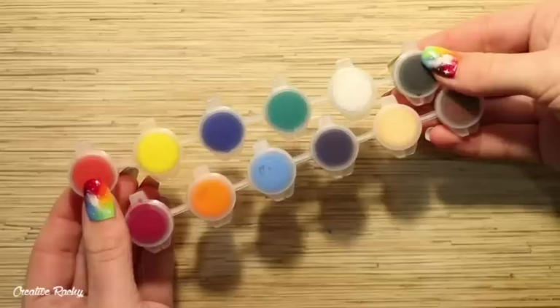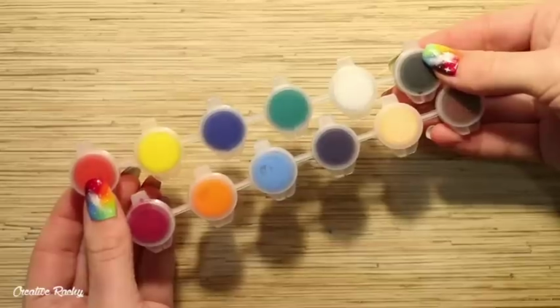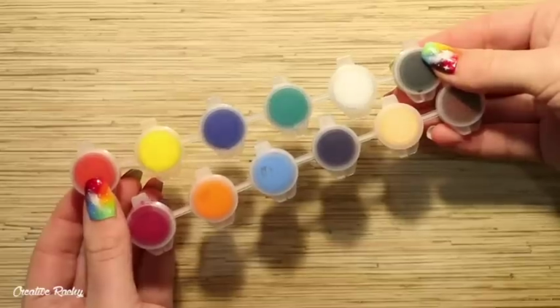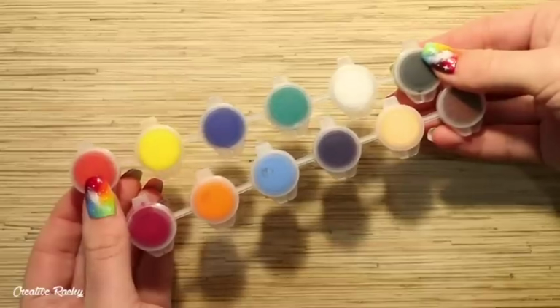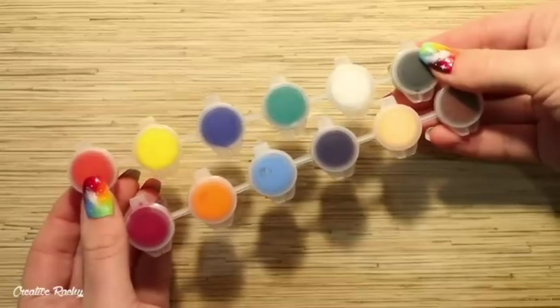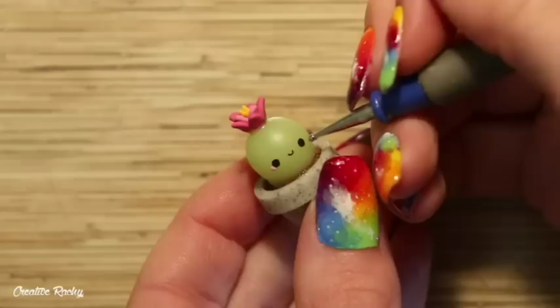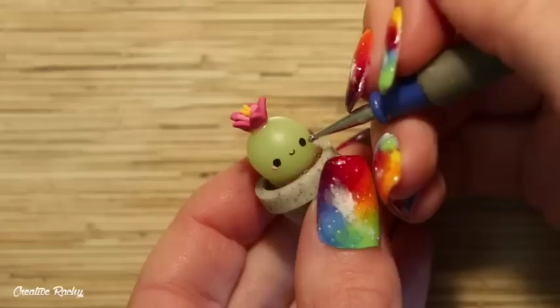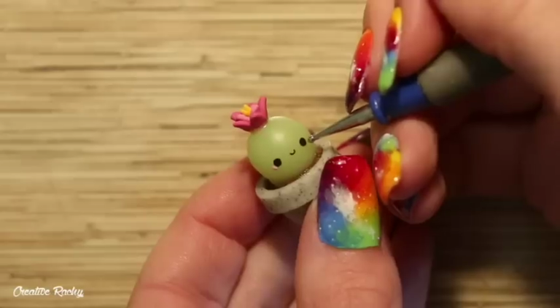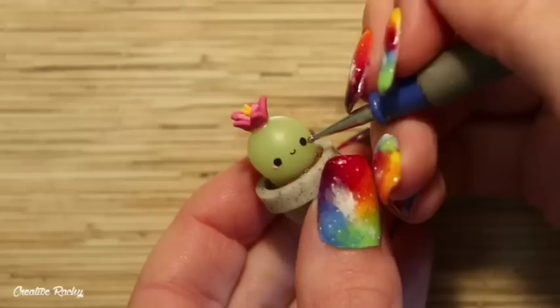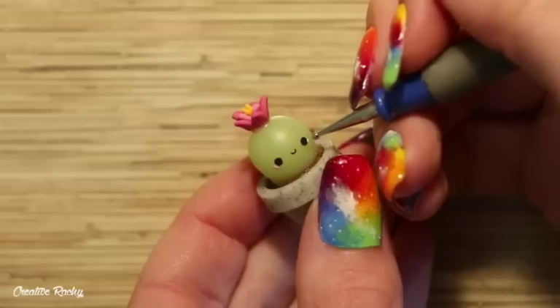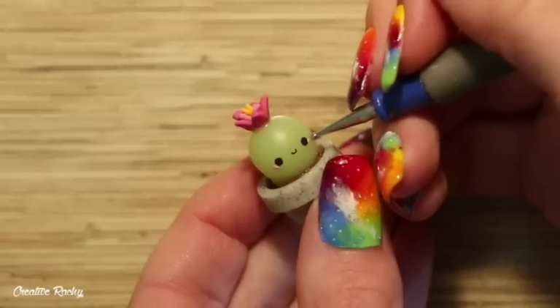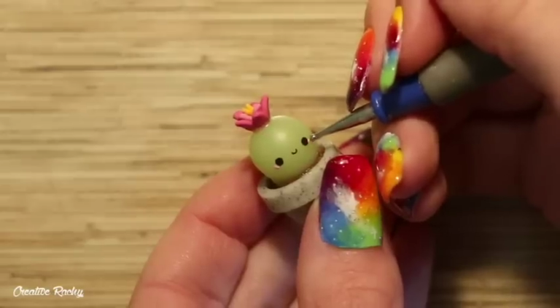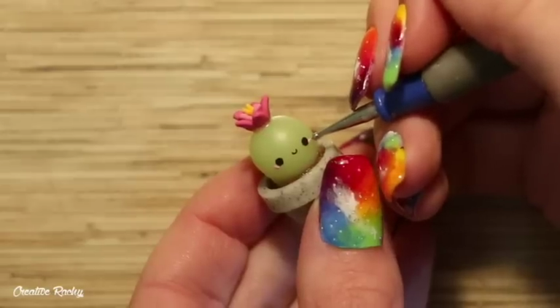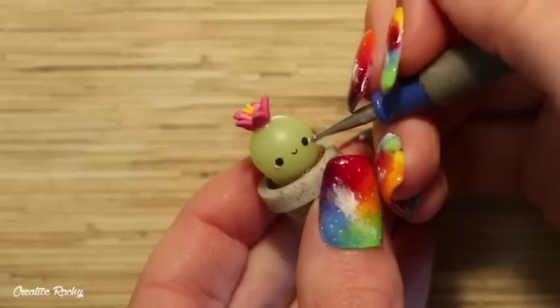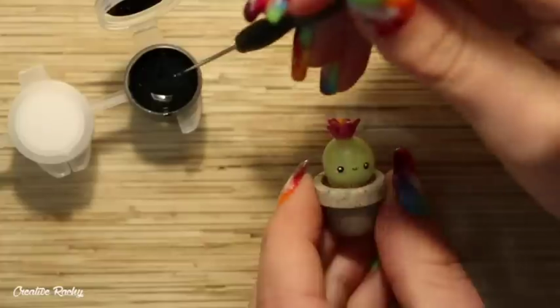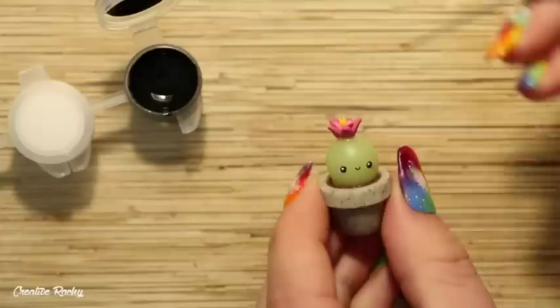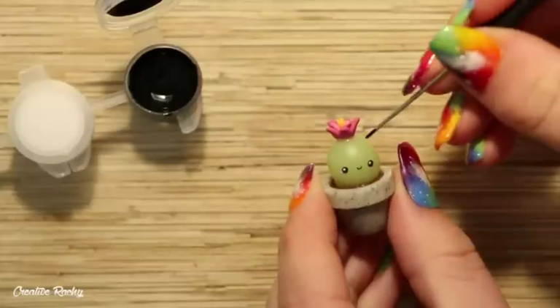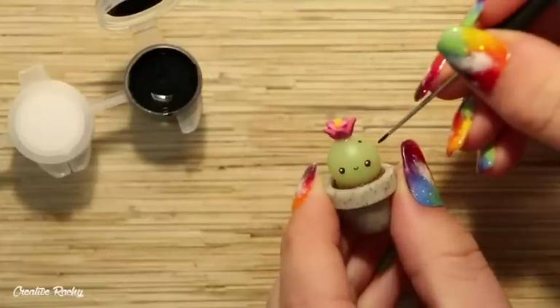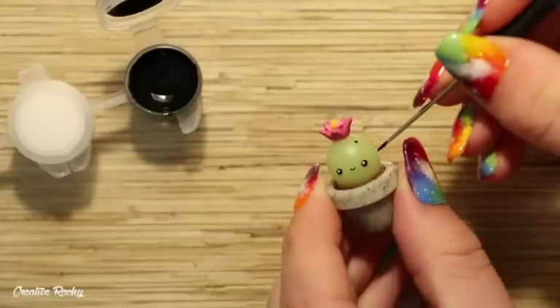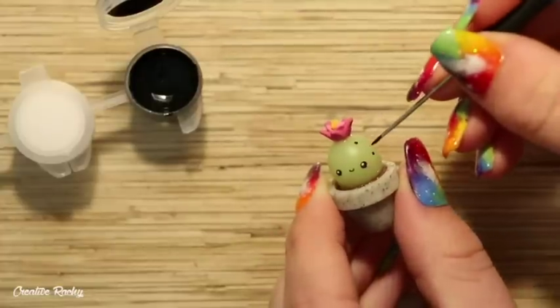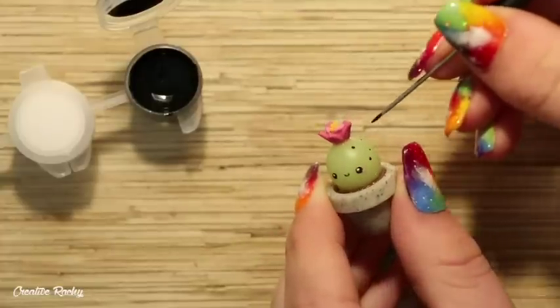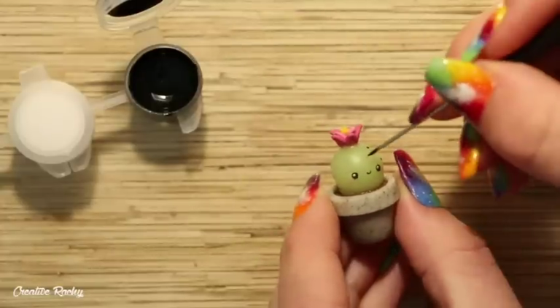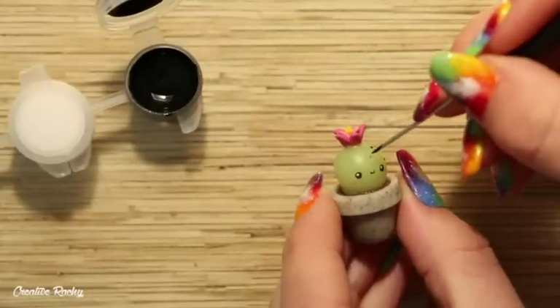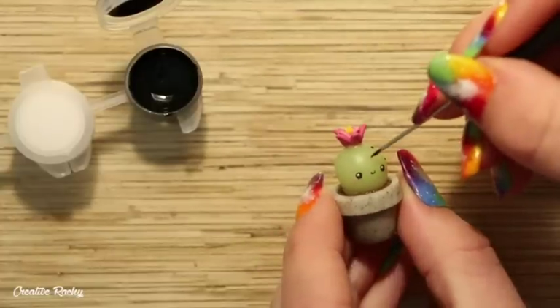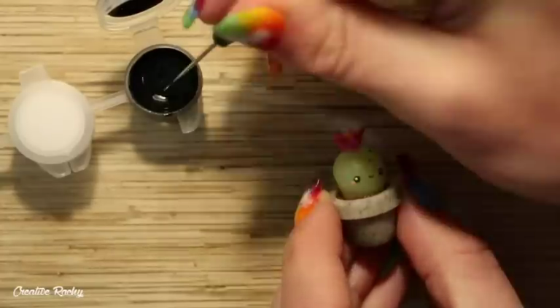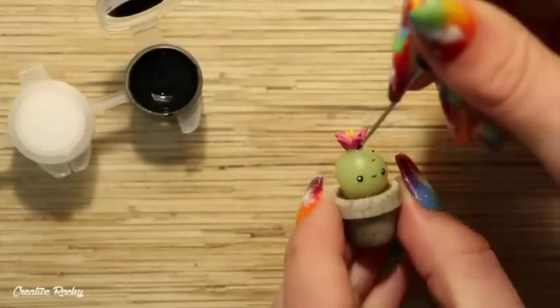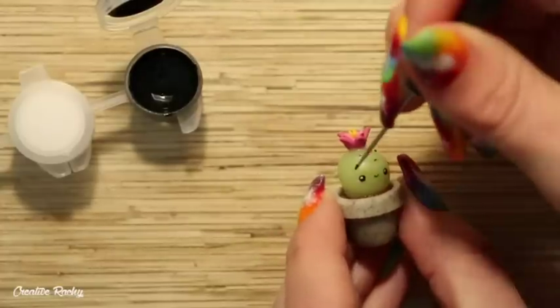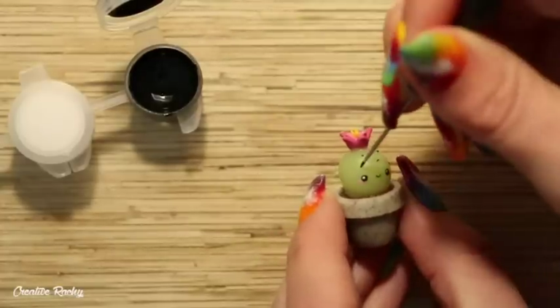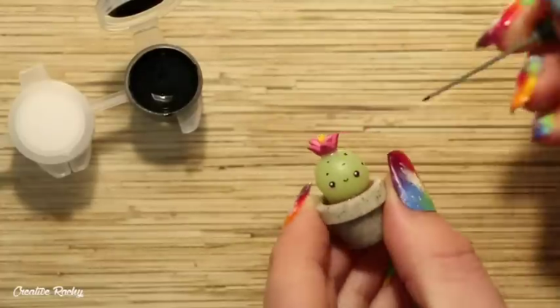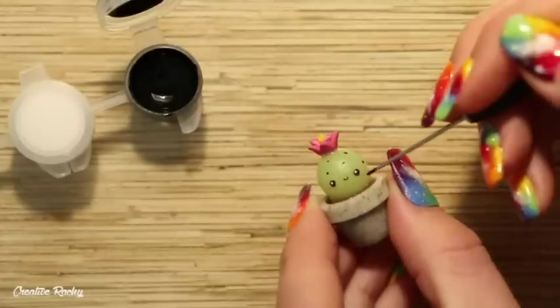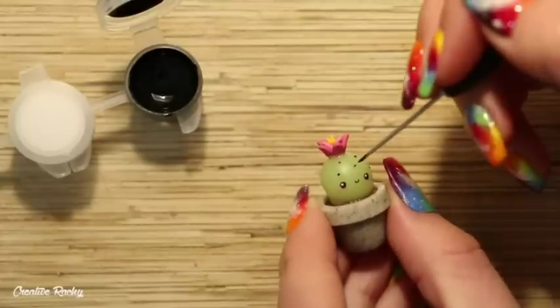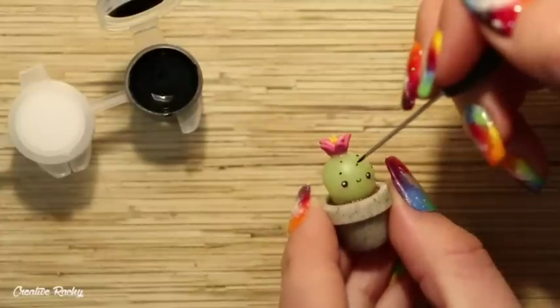Now we just need to add the final details. I took the acrylic paint and began by painting on a little kawaii face and also adding lots of little black spots all the way around for the spikes of the cactus.